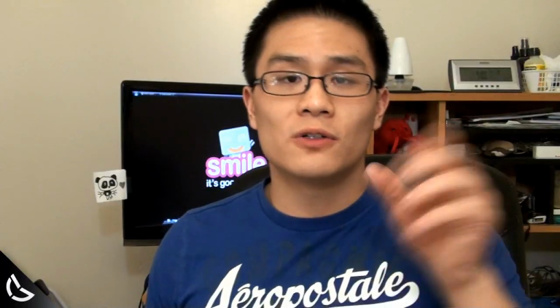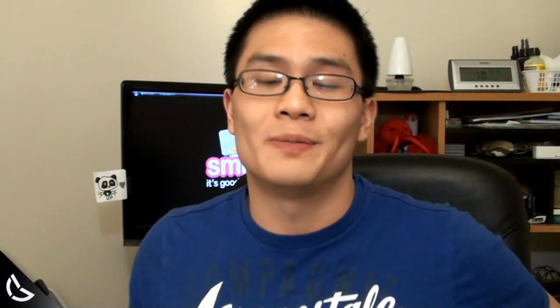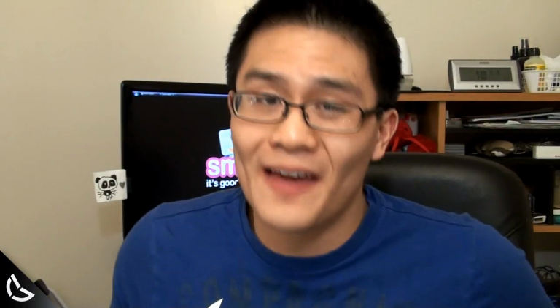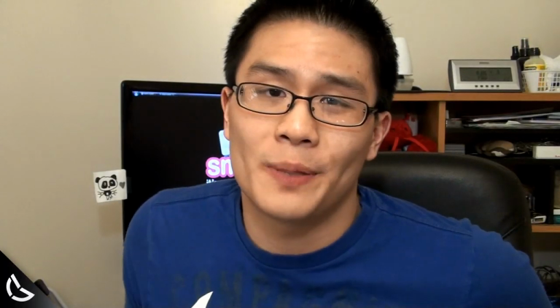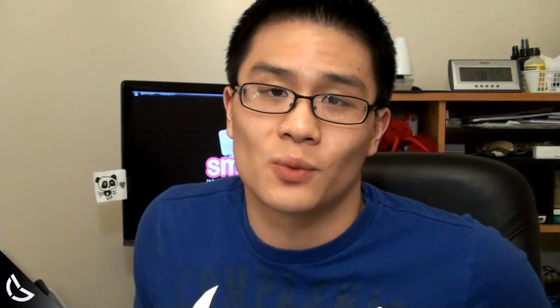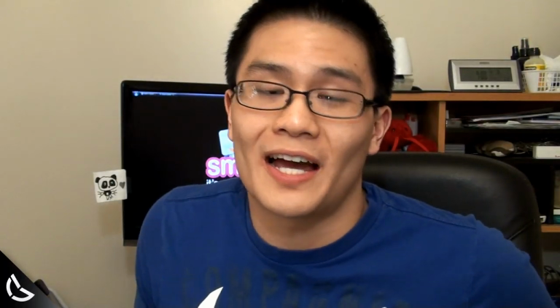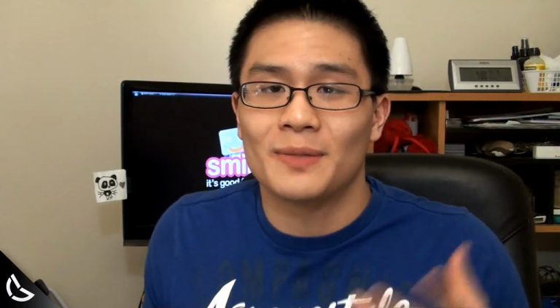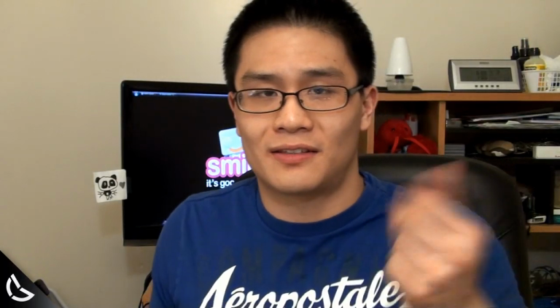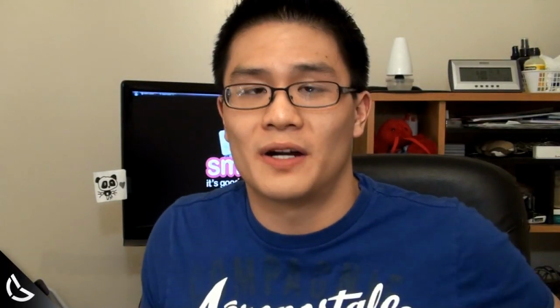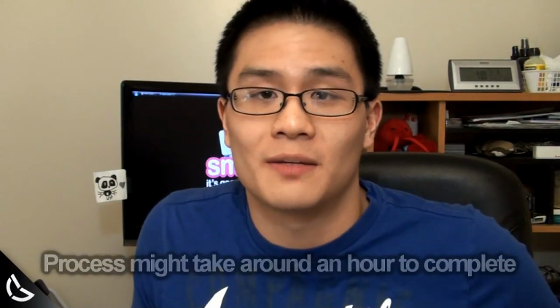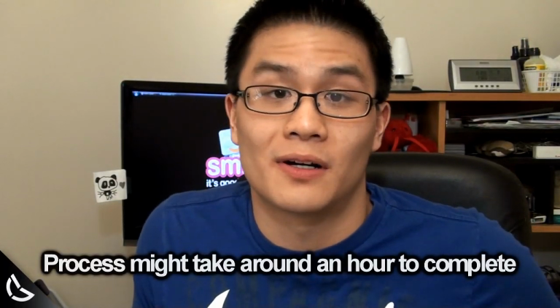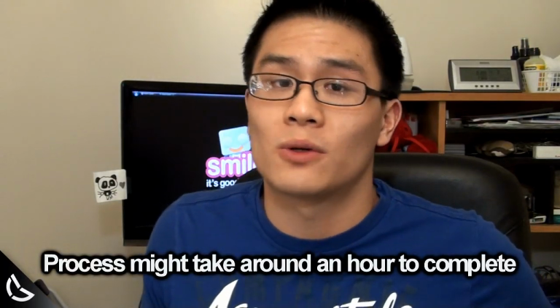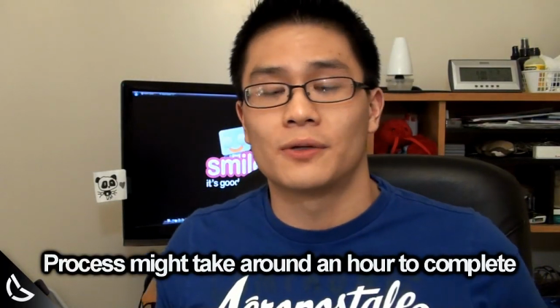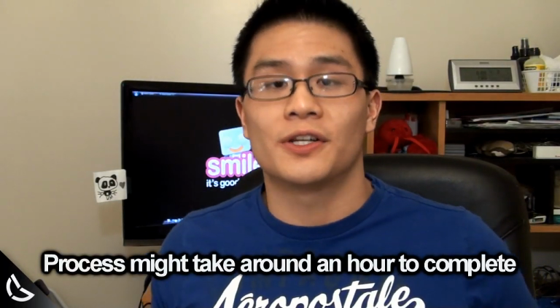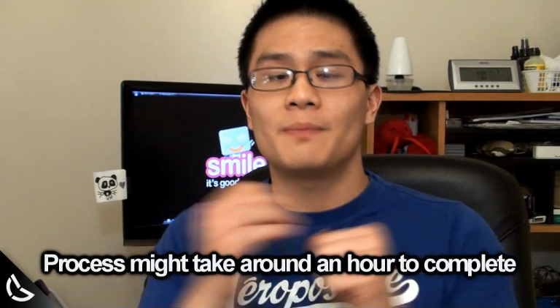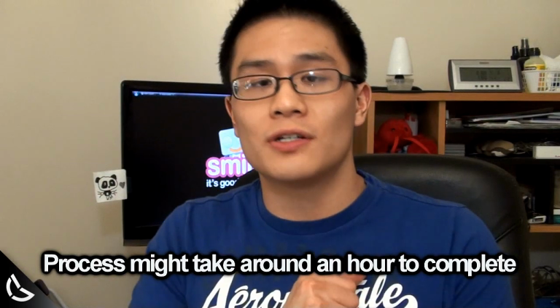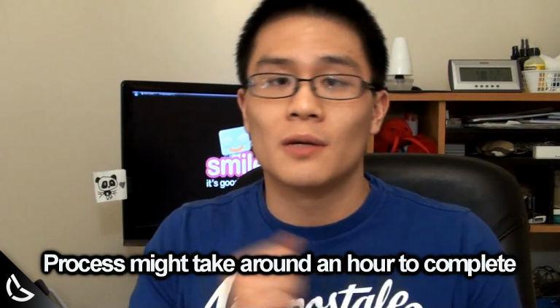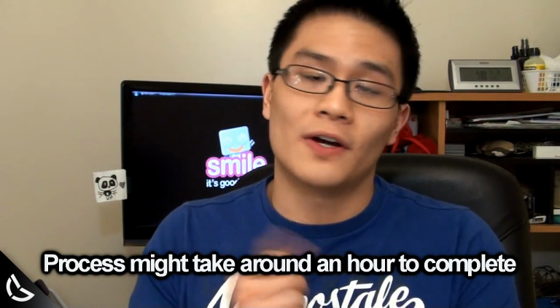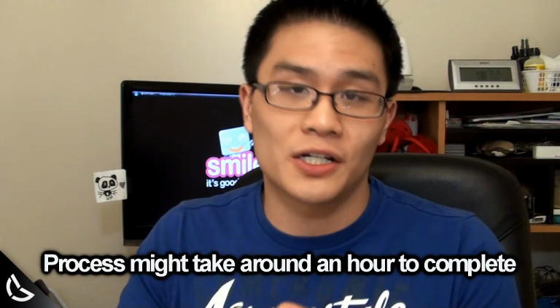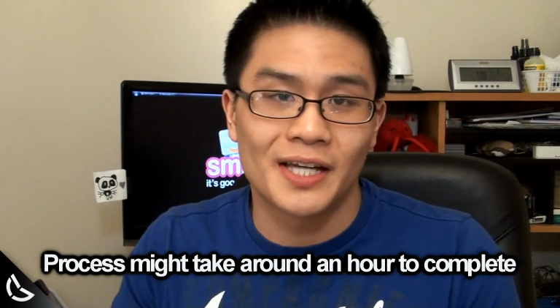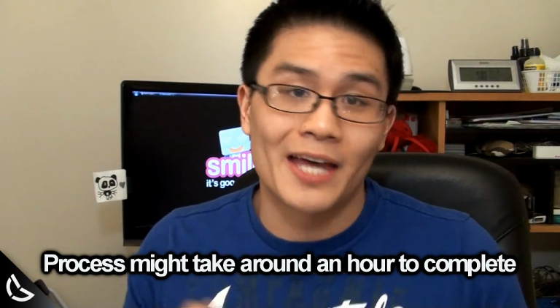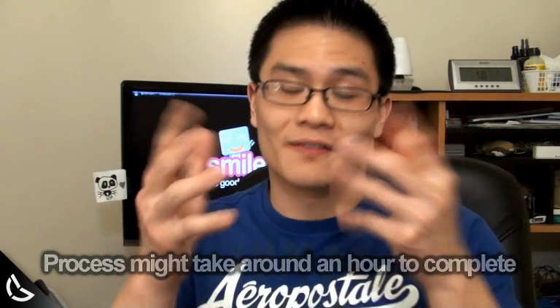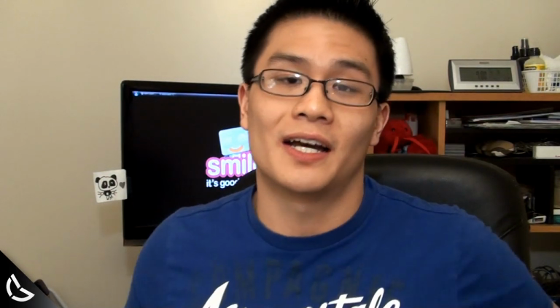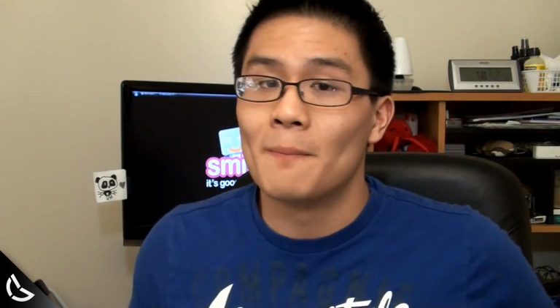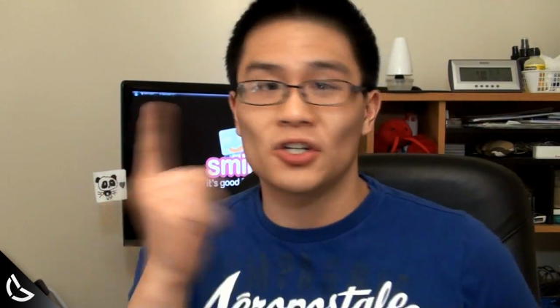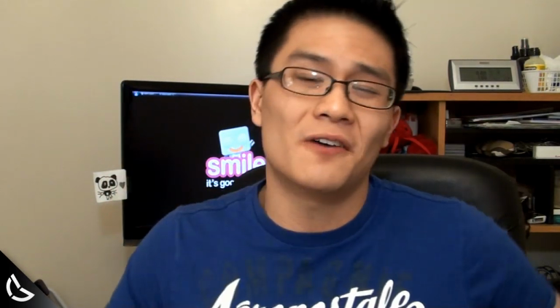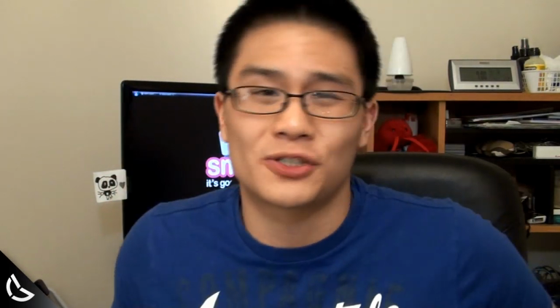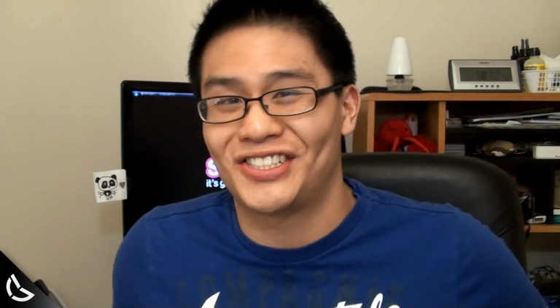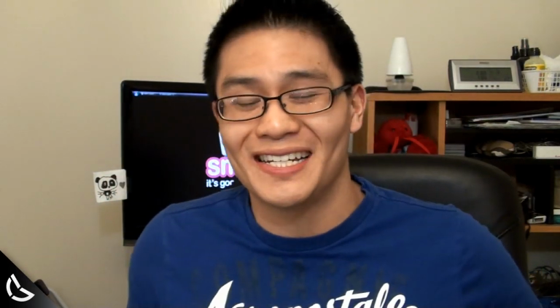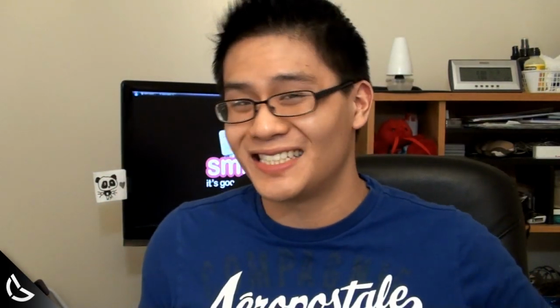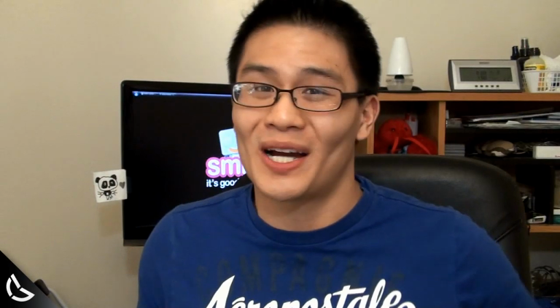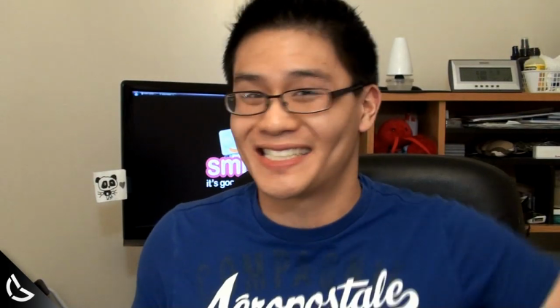Final notes: be very patient with this. I estimate this might have taken me about an hour or so, so be patient. Be very cautious. Best of luck, guys. Make your cell phone screen shiny and scratchless.